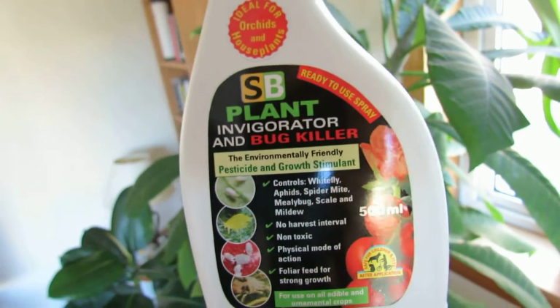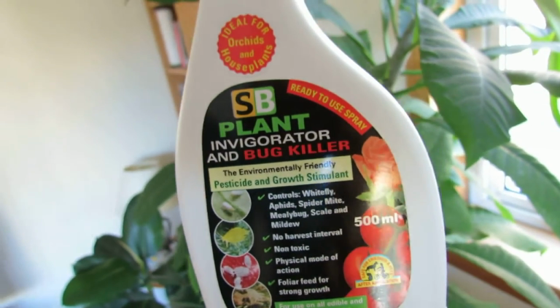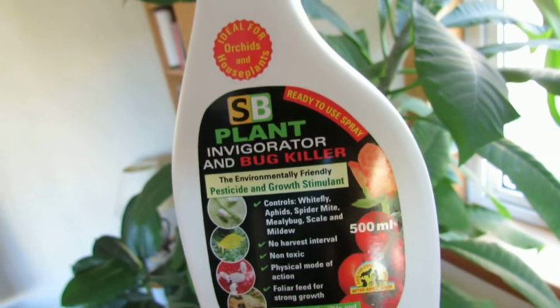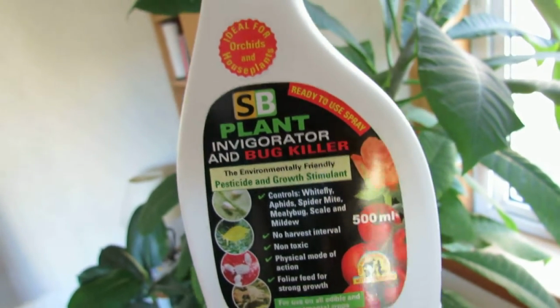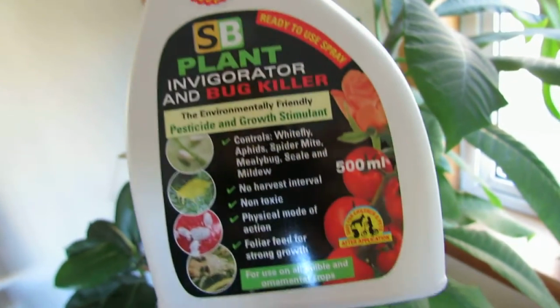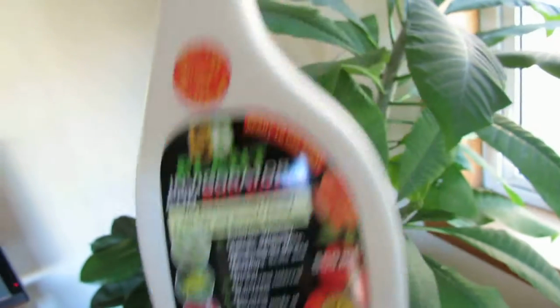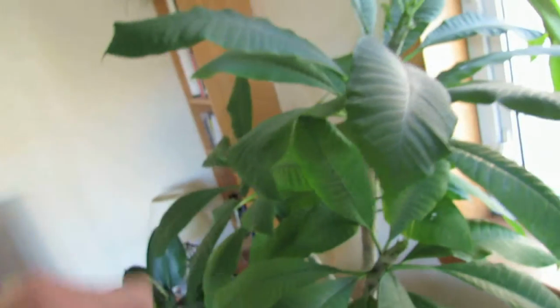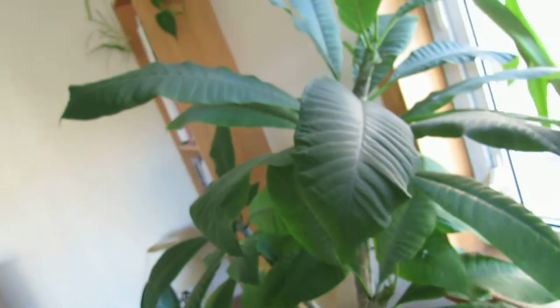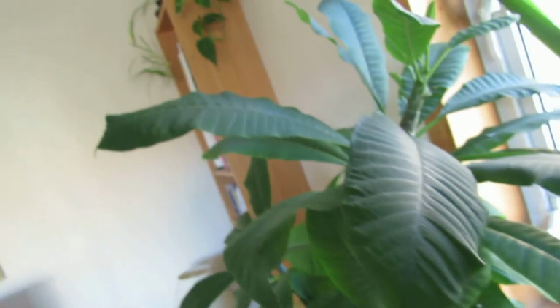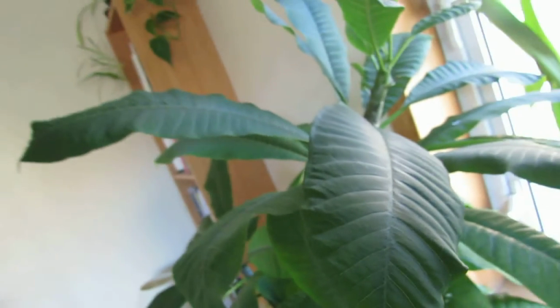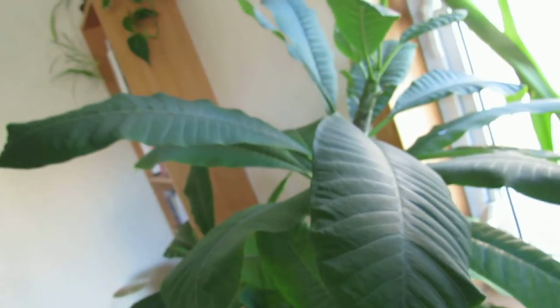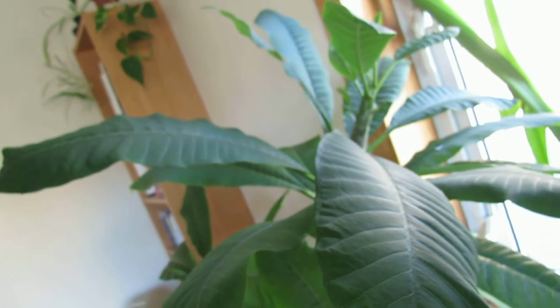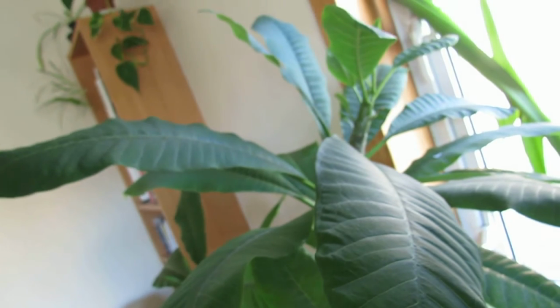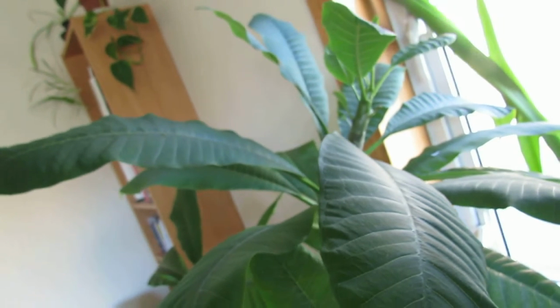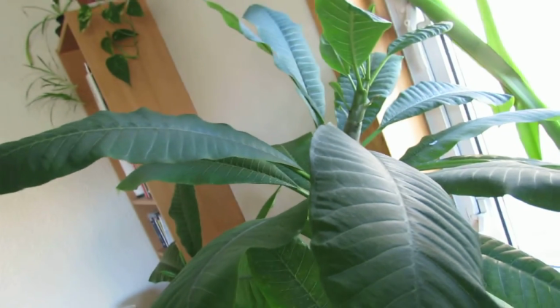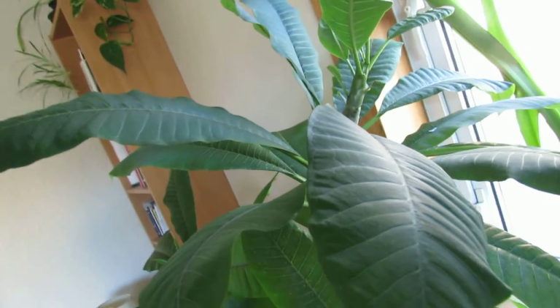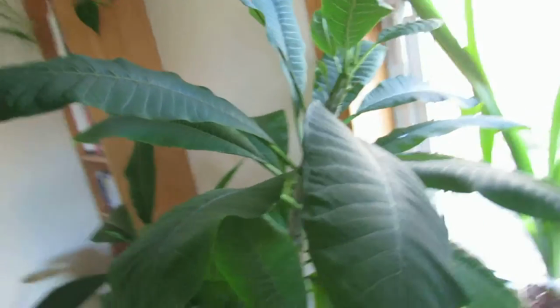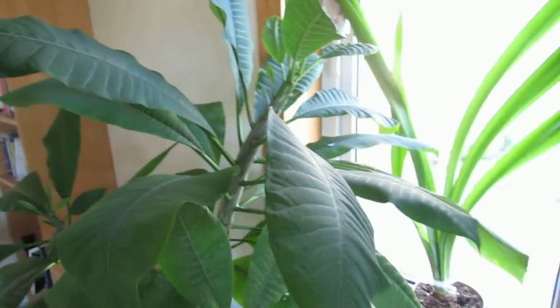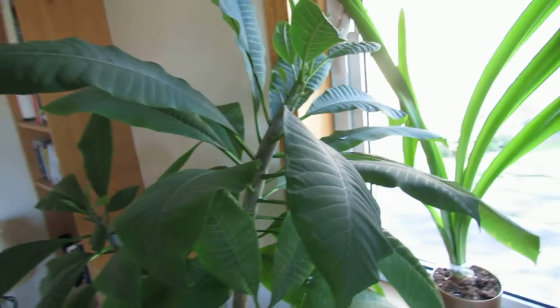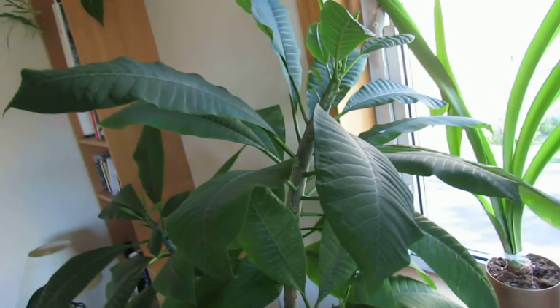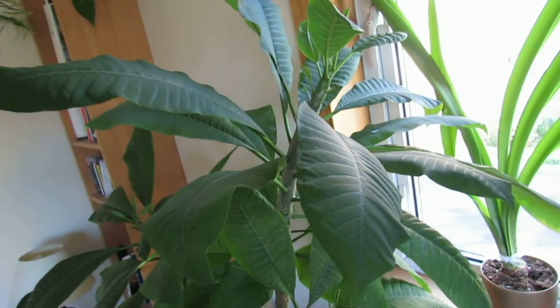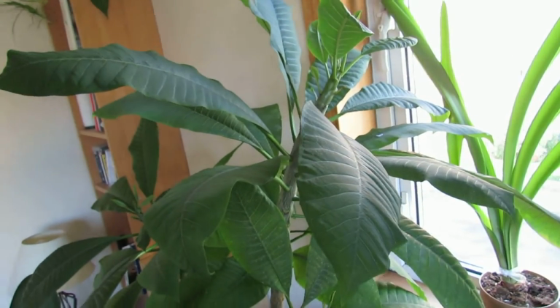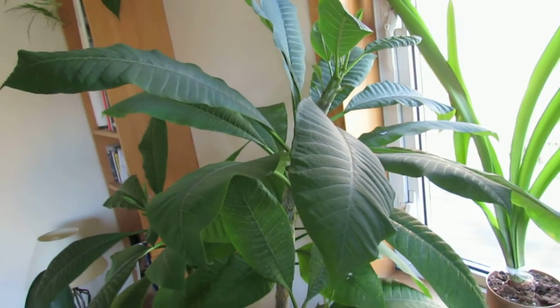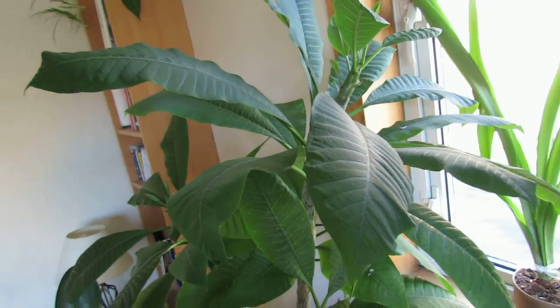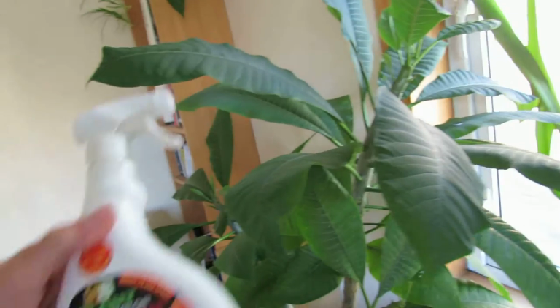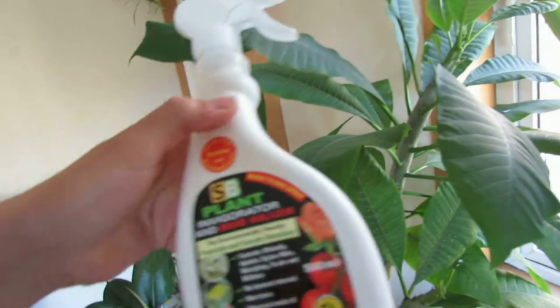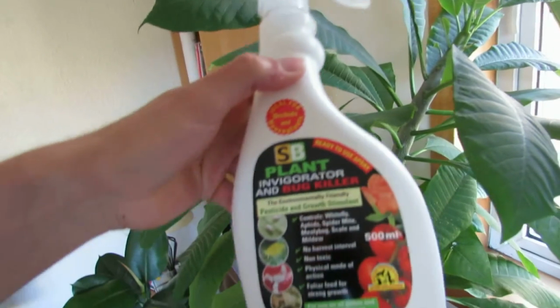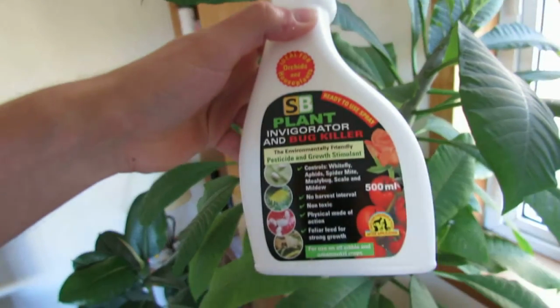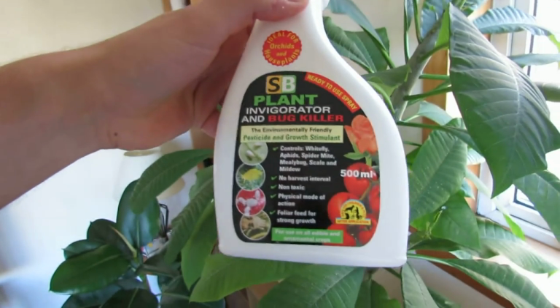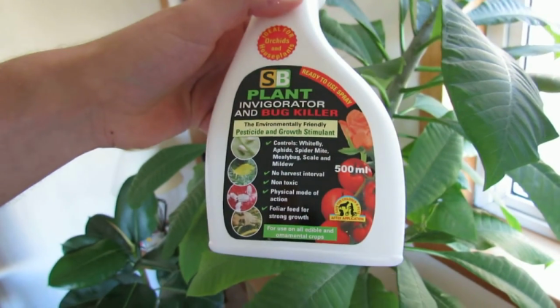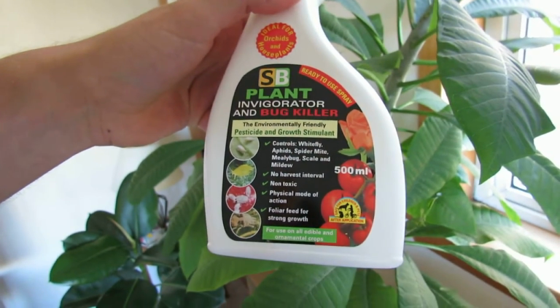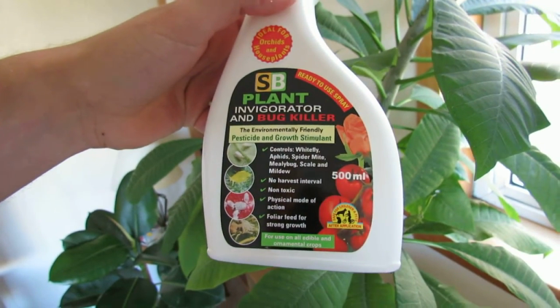You're supposed to be able to use it and then within a couple of days use beneficial insects, but as this plant already has systemic pesticides in it, I can't use them. But it's working moderately well at the moment.